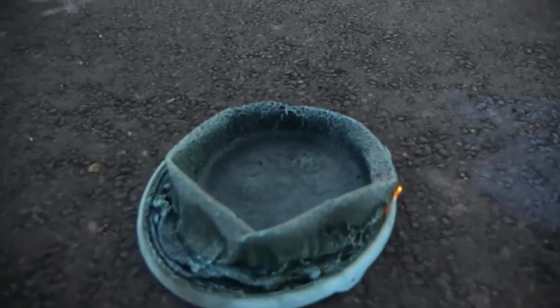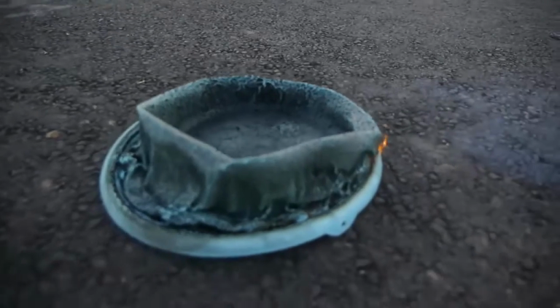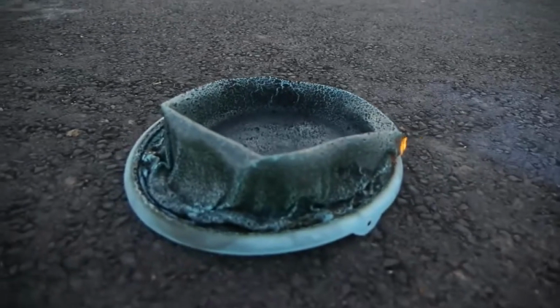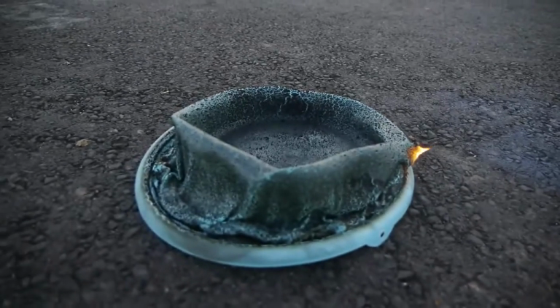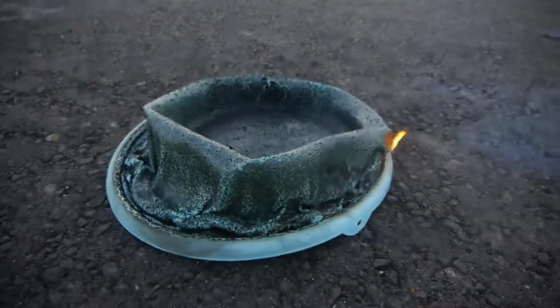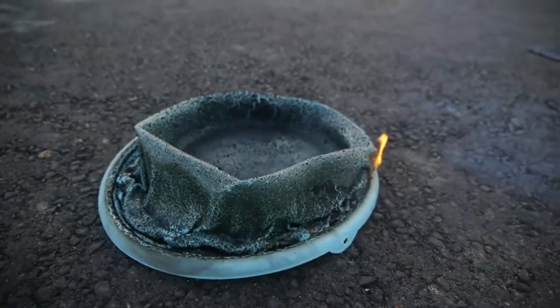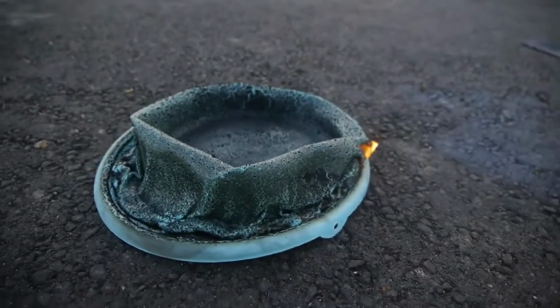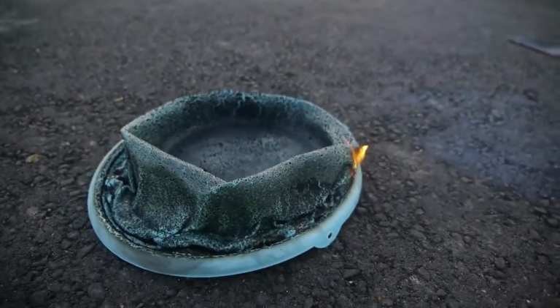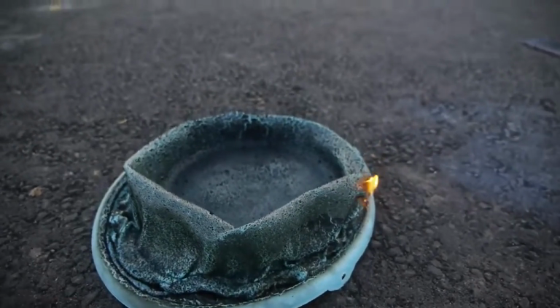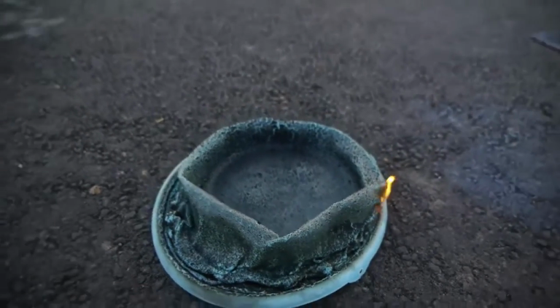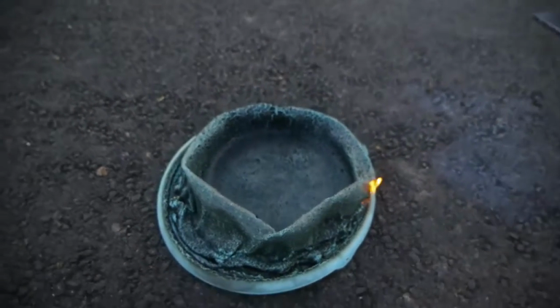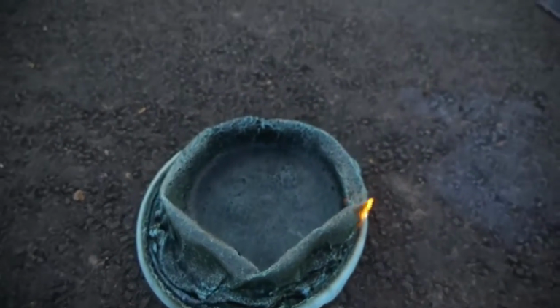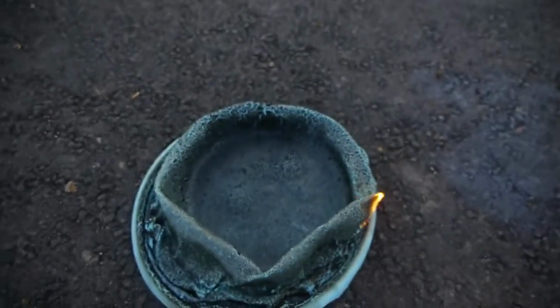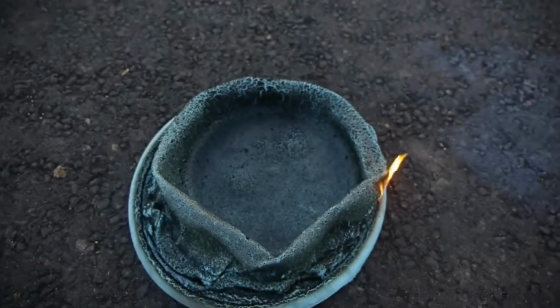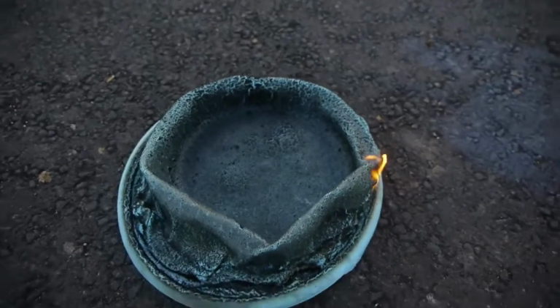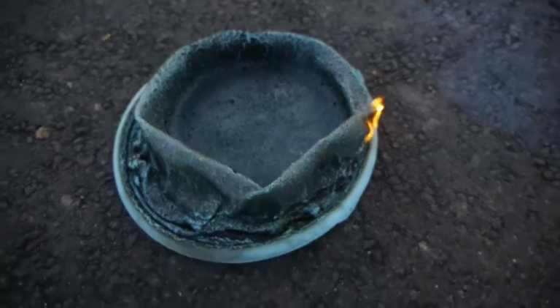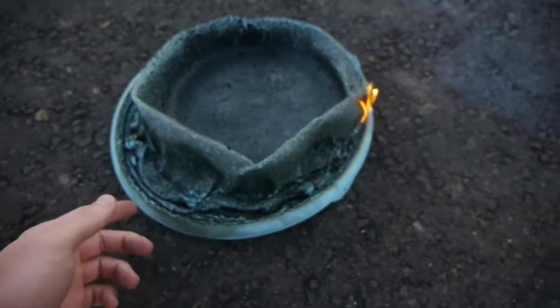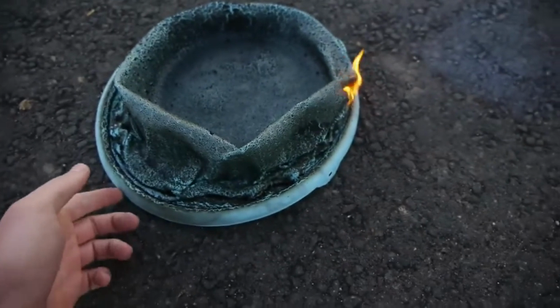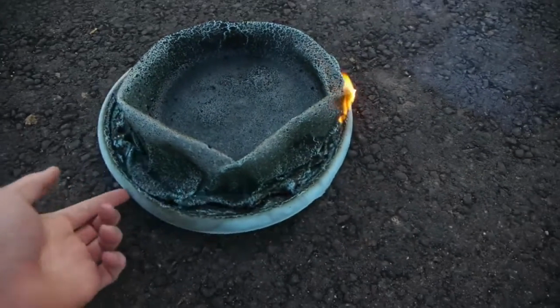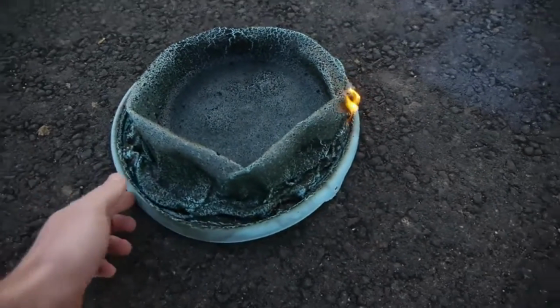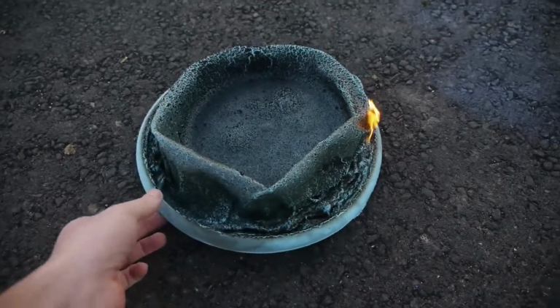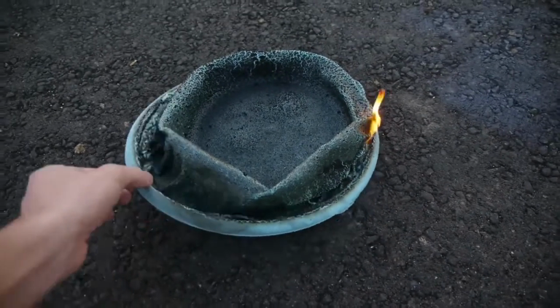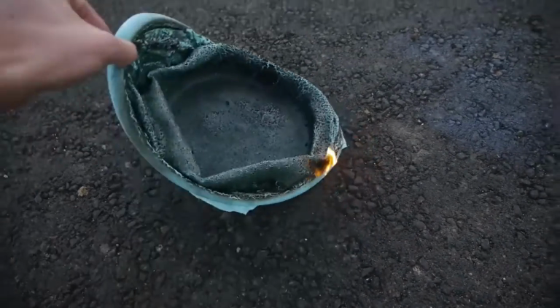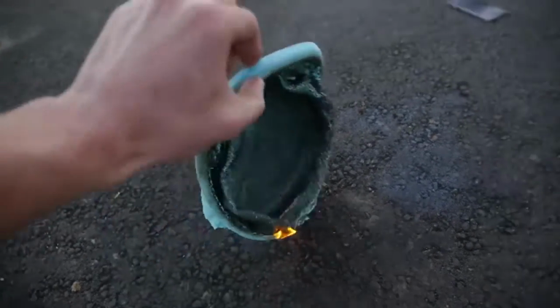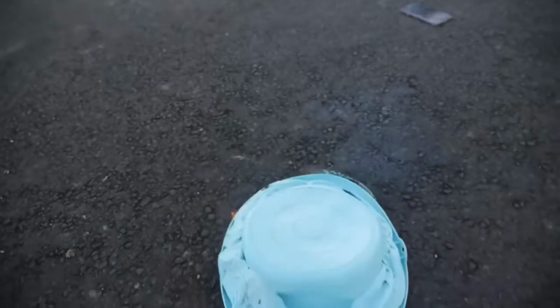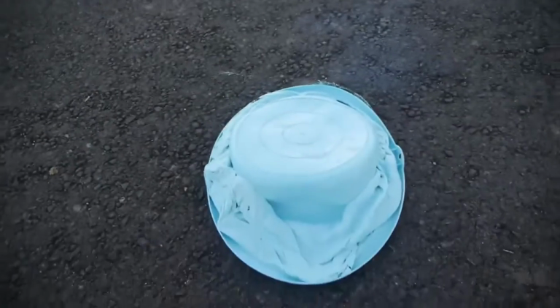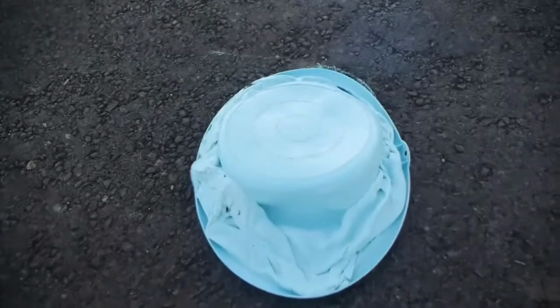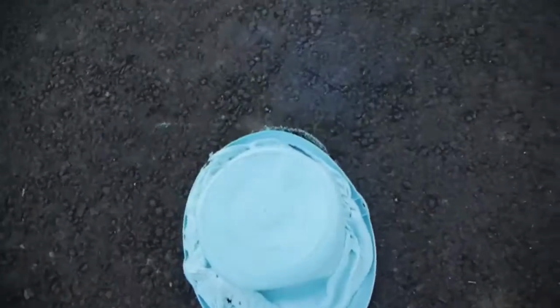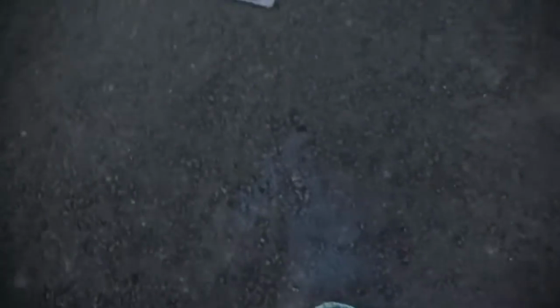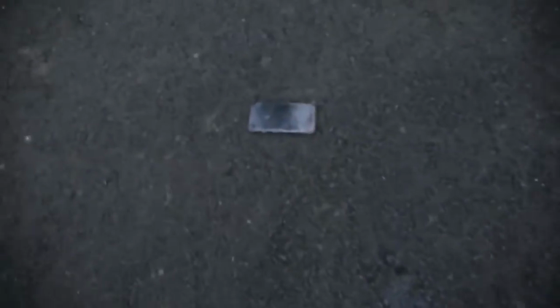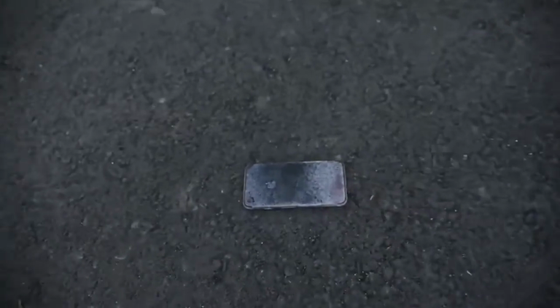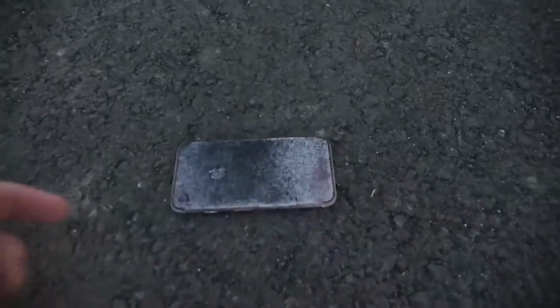Guys, this is the bucket — it looks like a condom right now, but this was a bucket. That is crazy to believe. It's just like this piece of rubber. Let me check the phone.